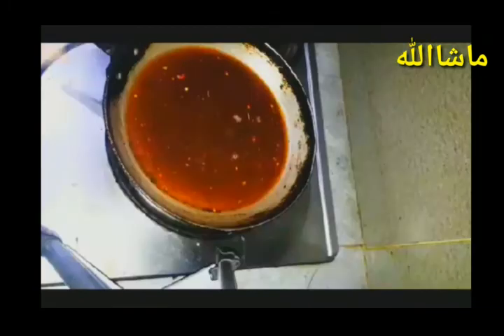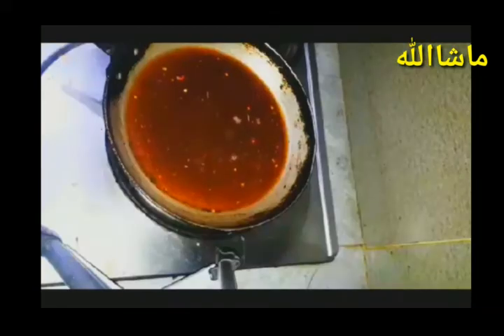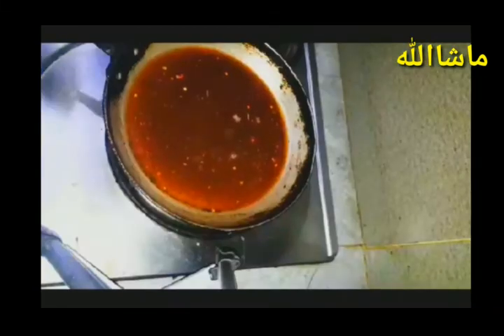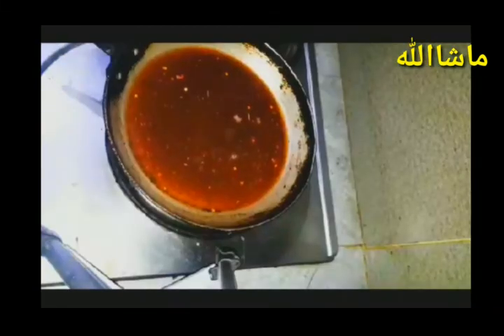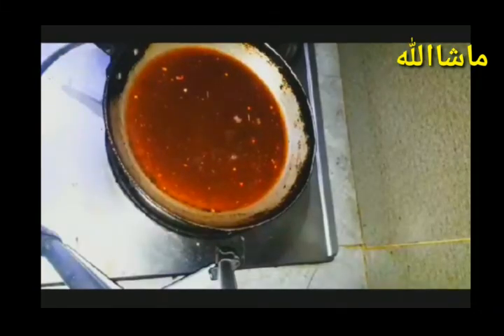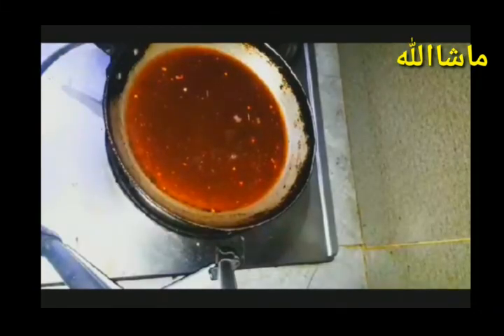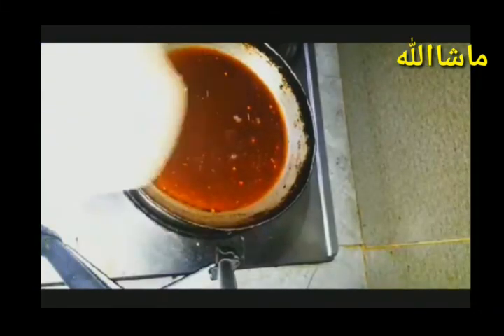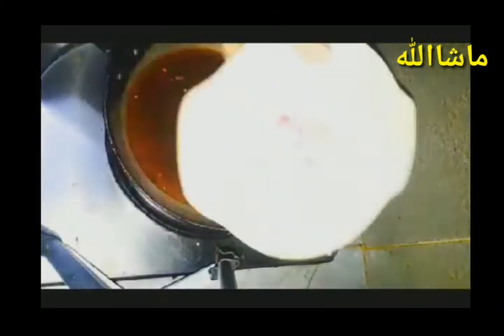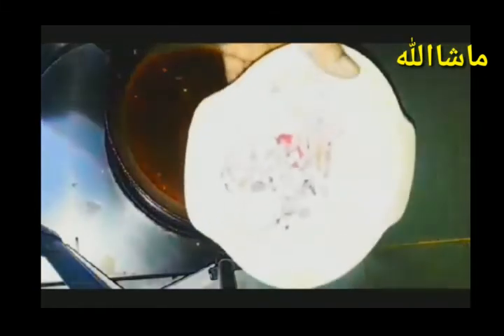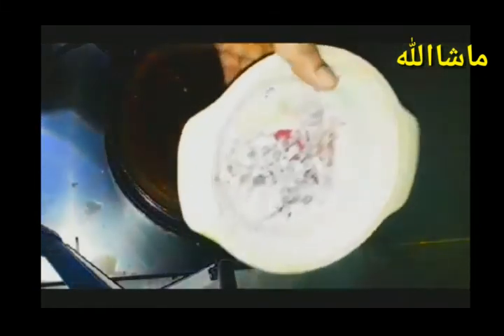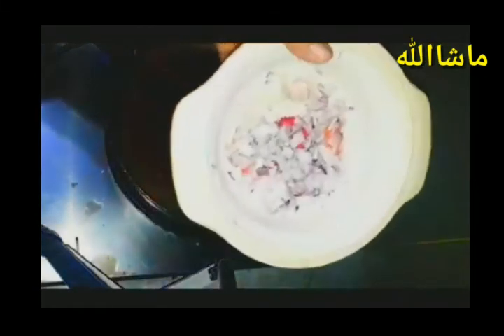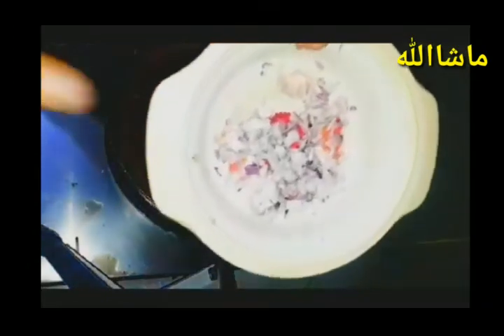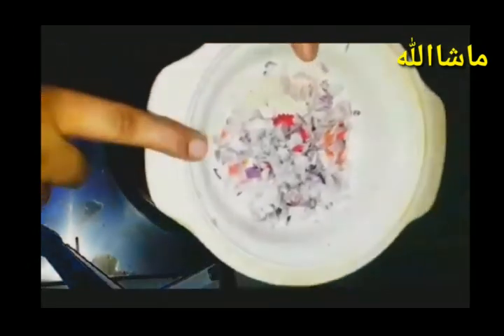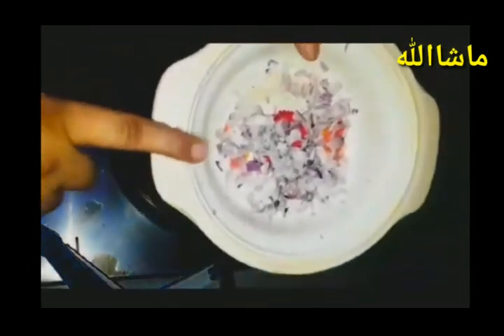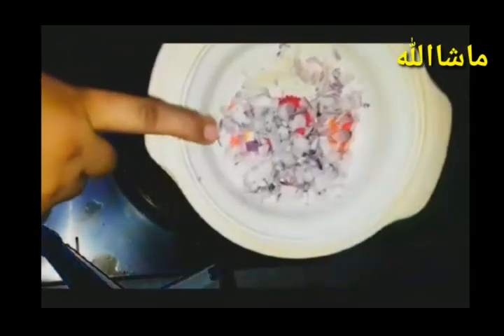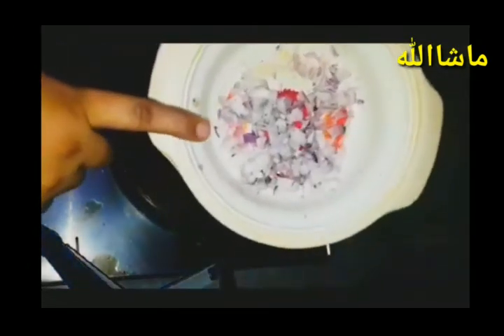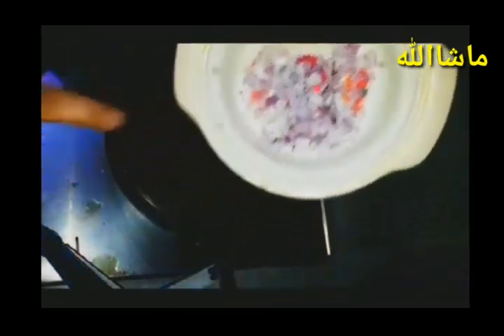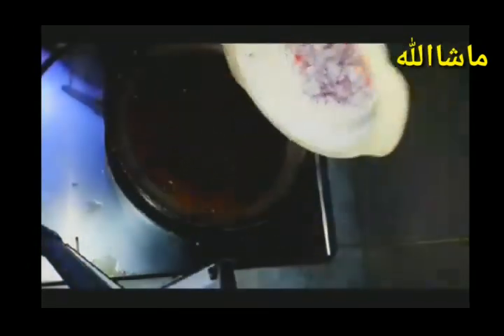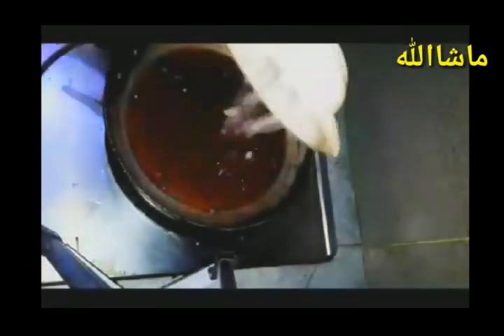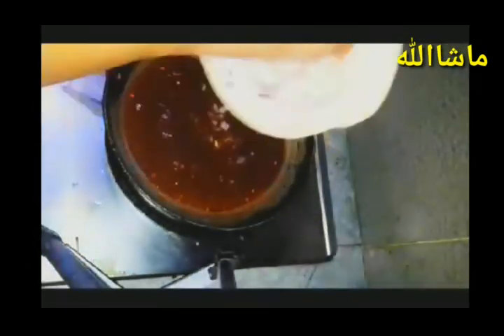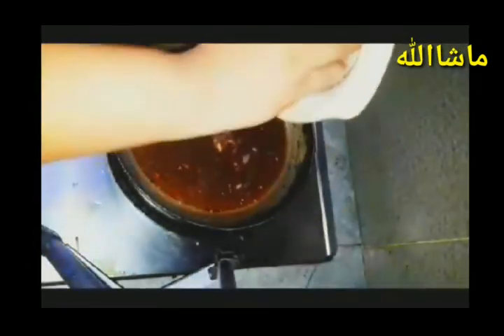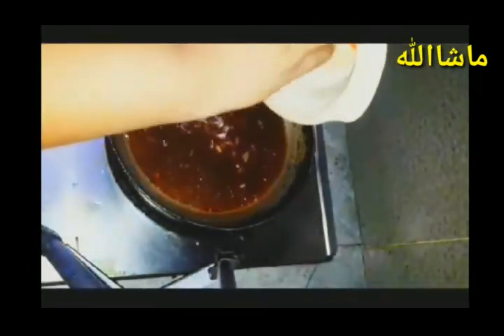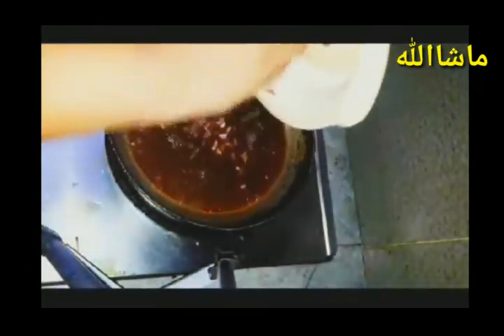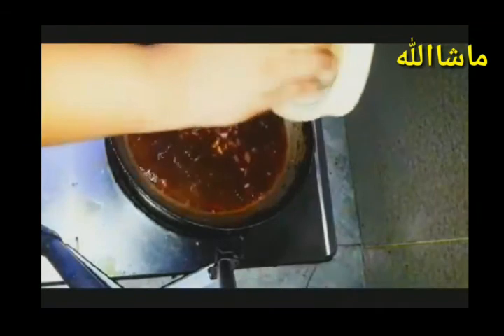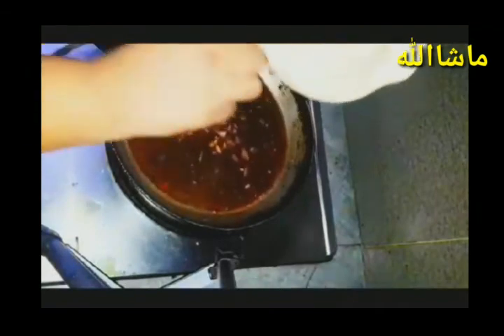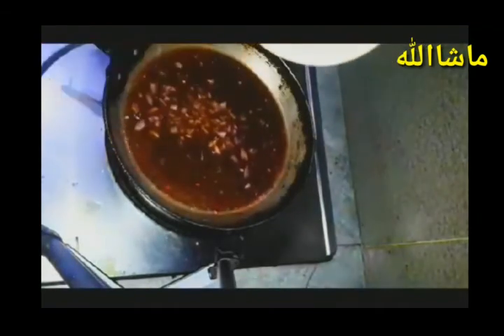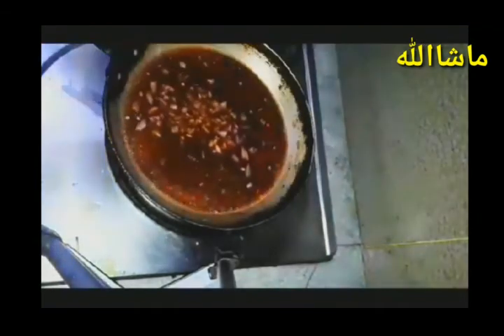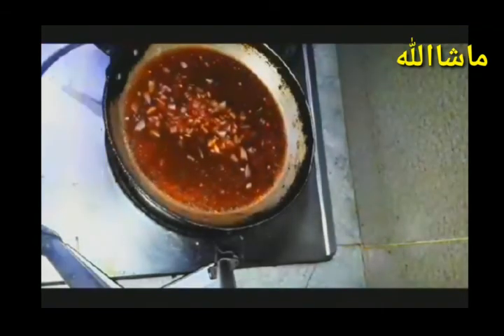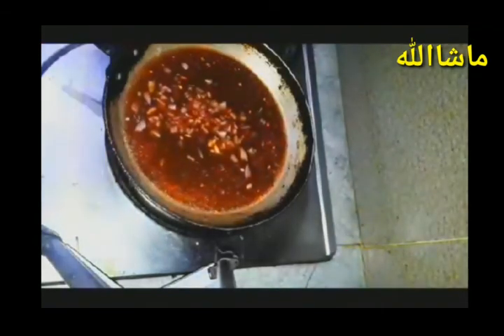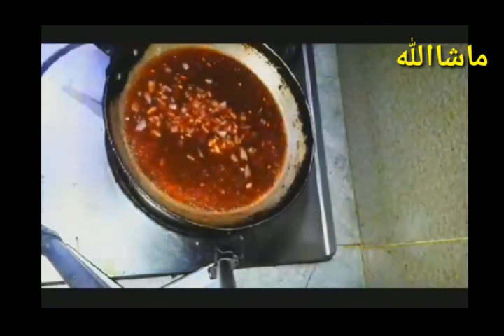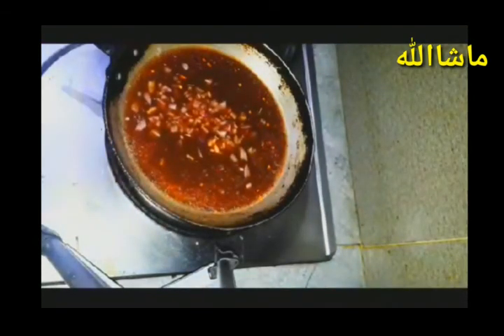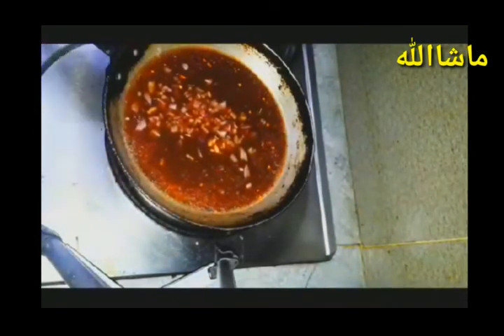We are going to make an onion. Here we are going to make some onions. We will chop the onion and make some onion rolls with green.